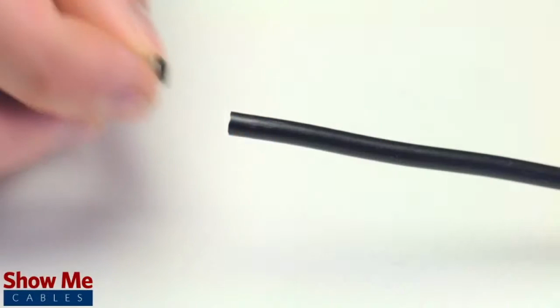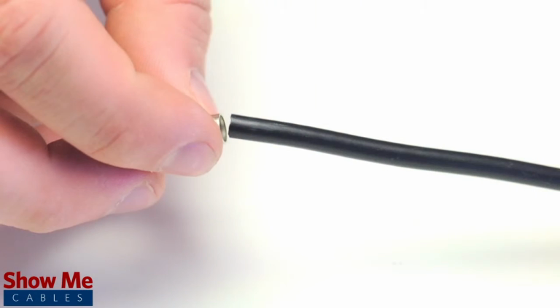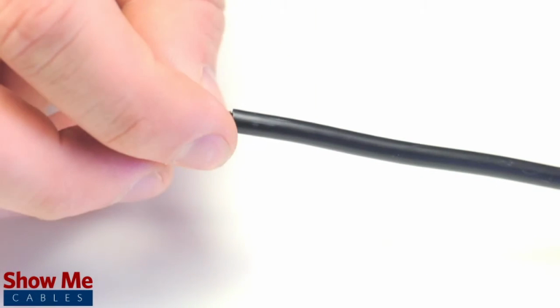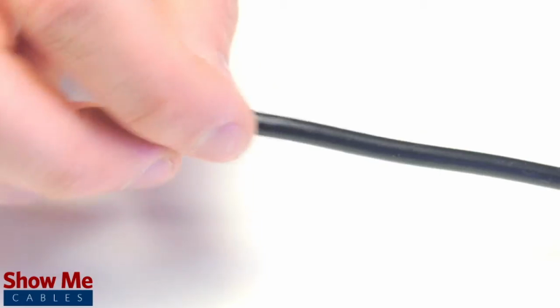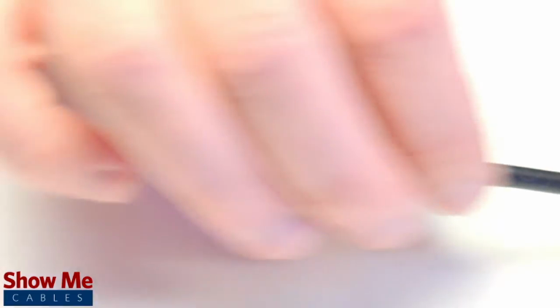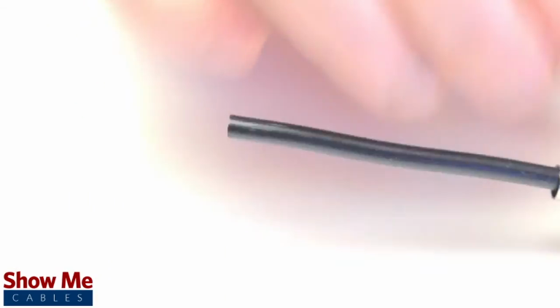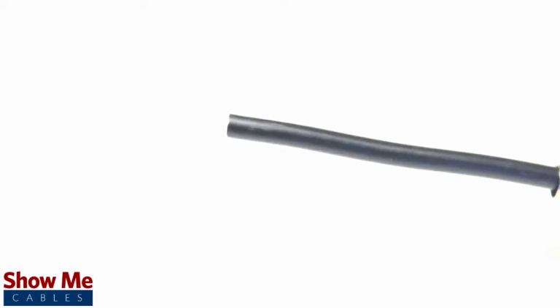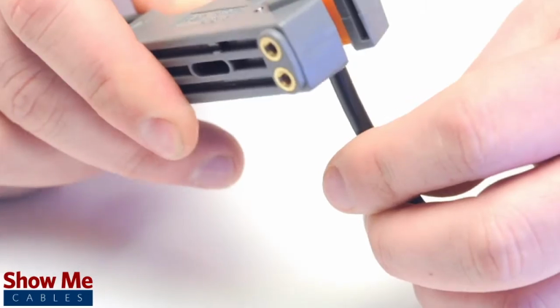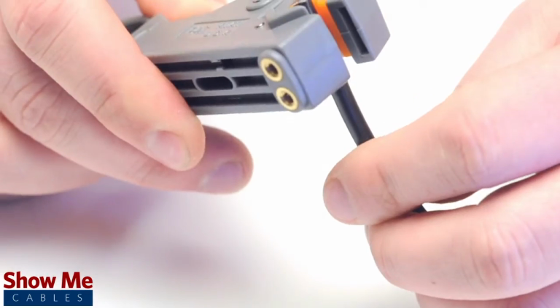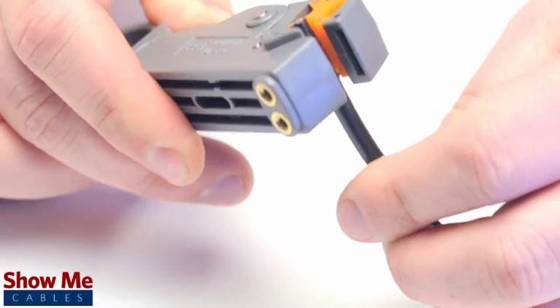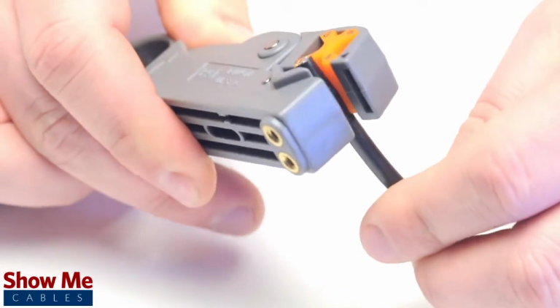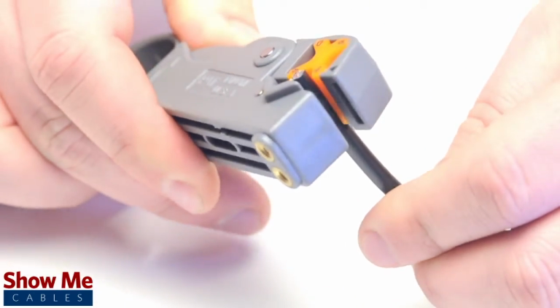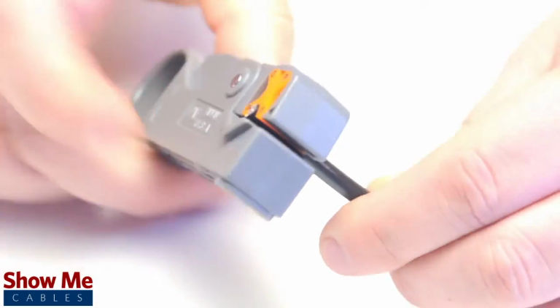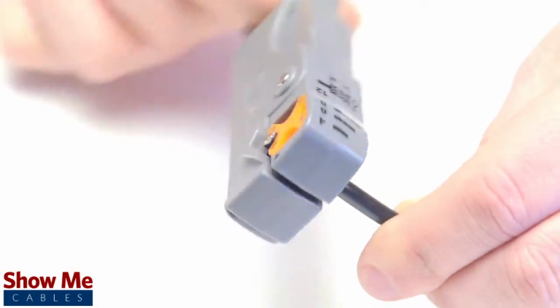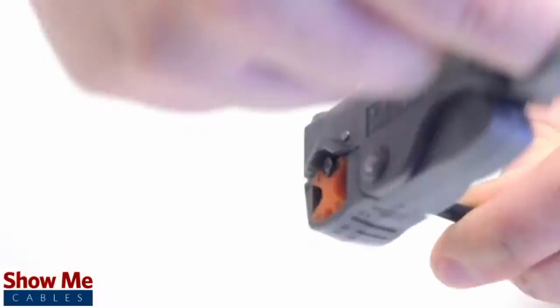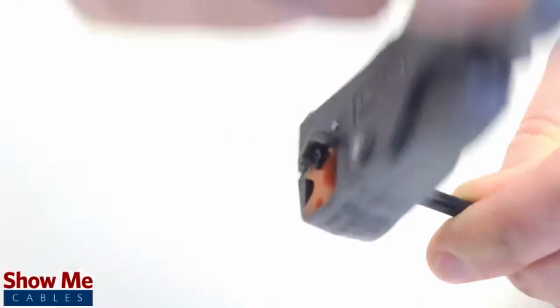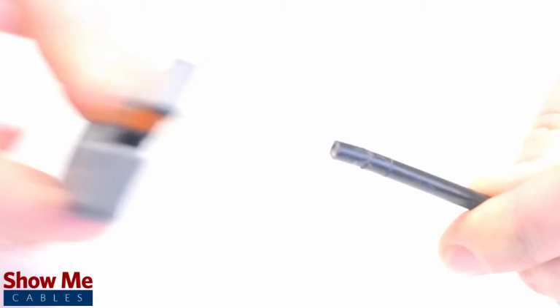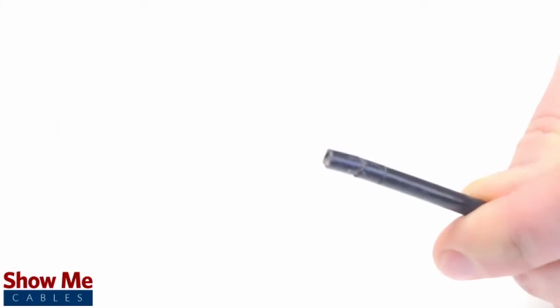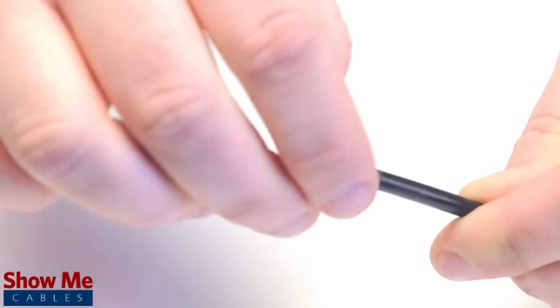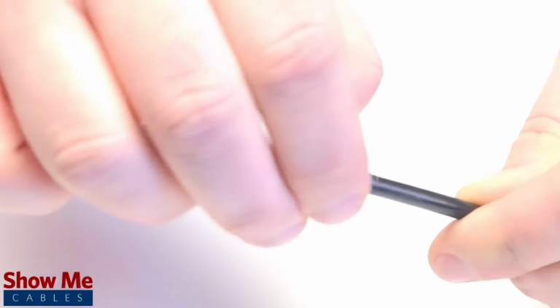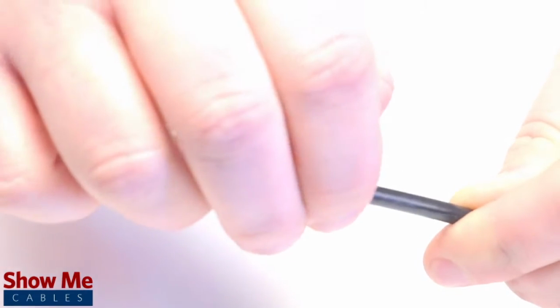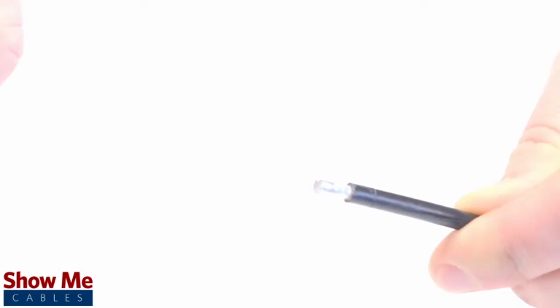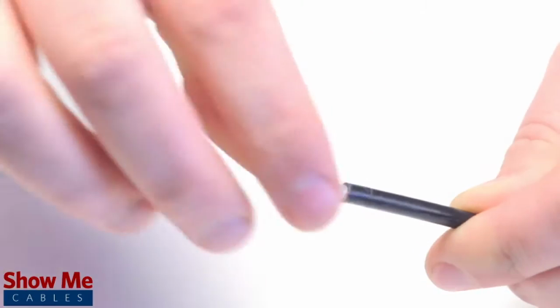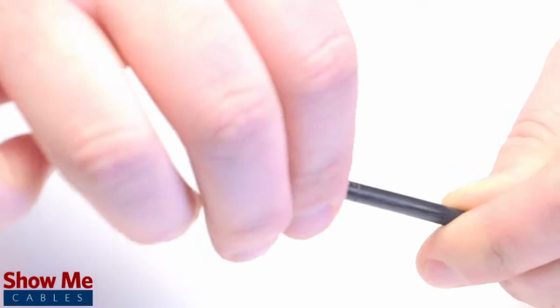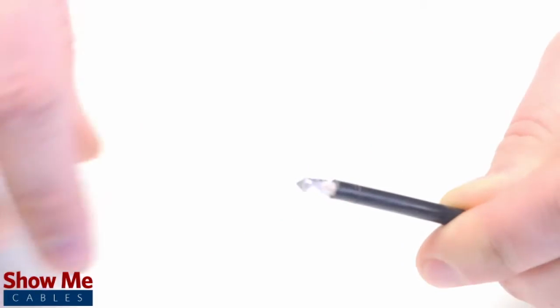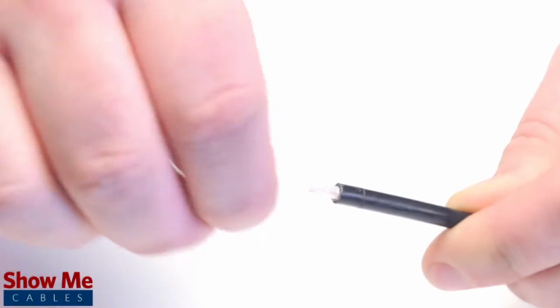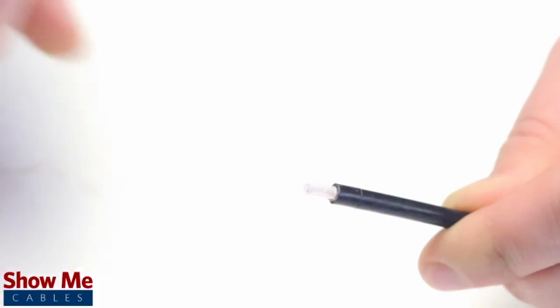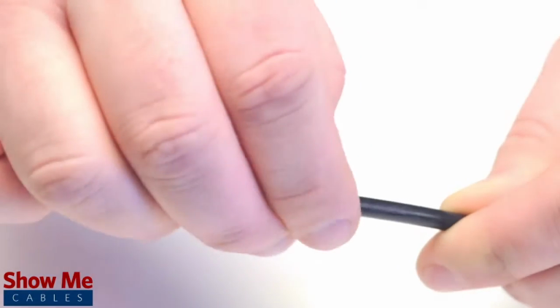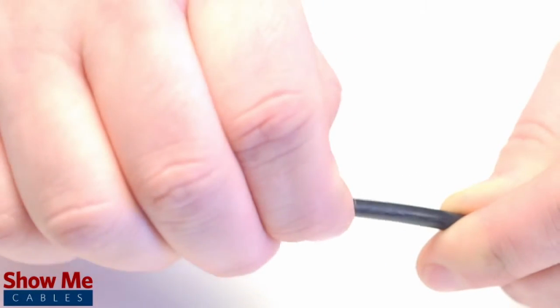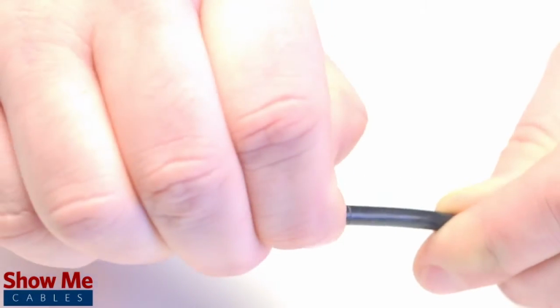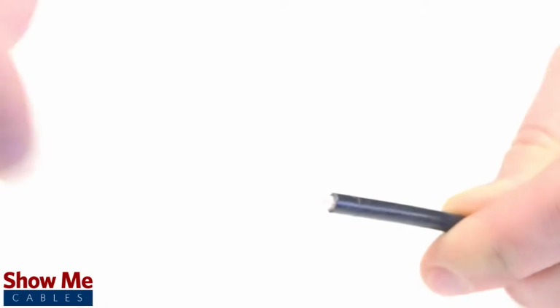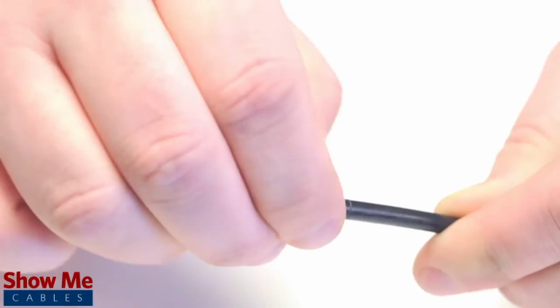Start by inserting the ferrule over the outer jacket of the cable. Then using your cable stripper, strip back the outer jacket and dielectric. The advantage of using a cable stripper is that it will strip back the jacket and dielectric at the same time.